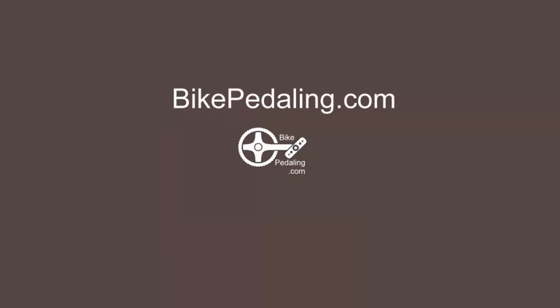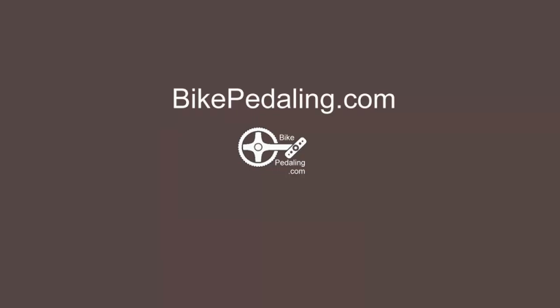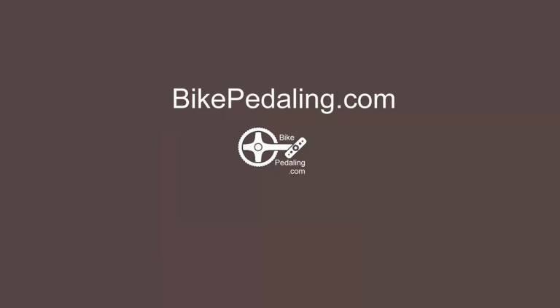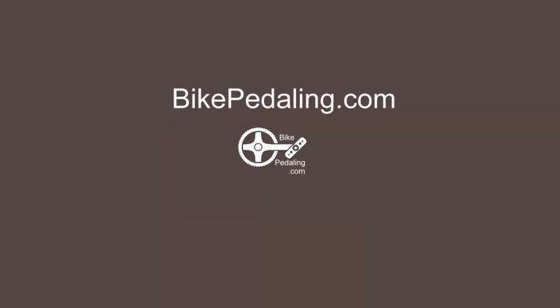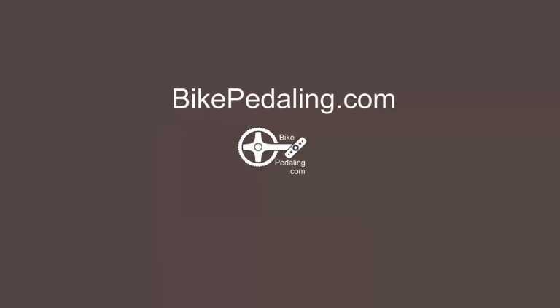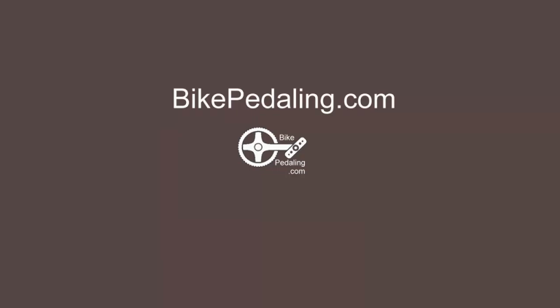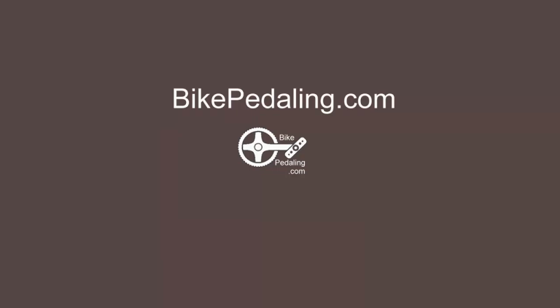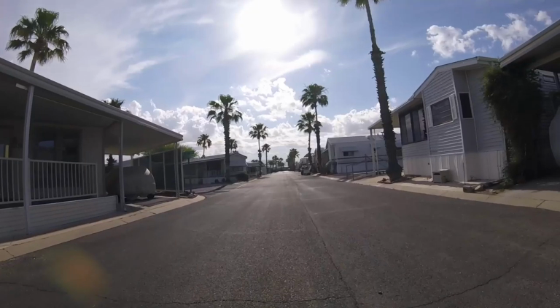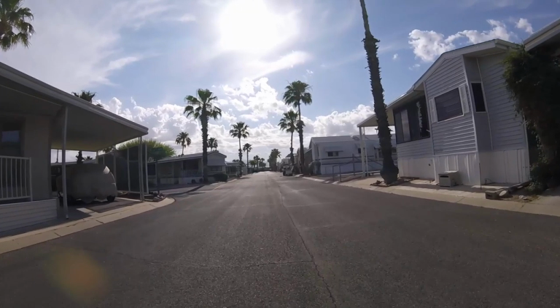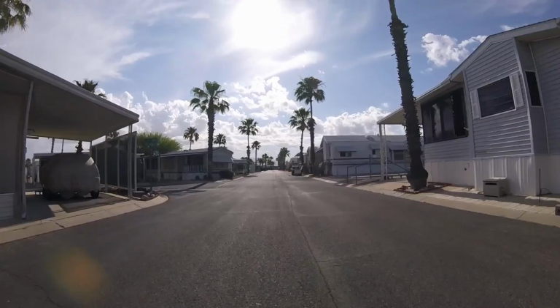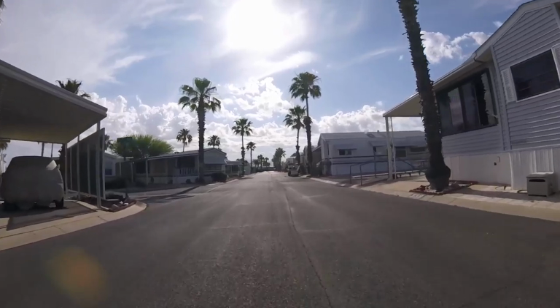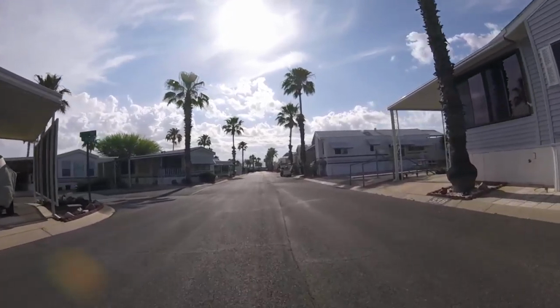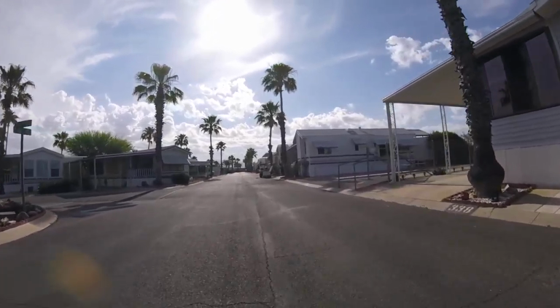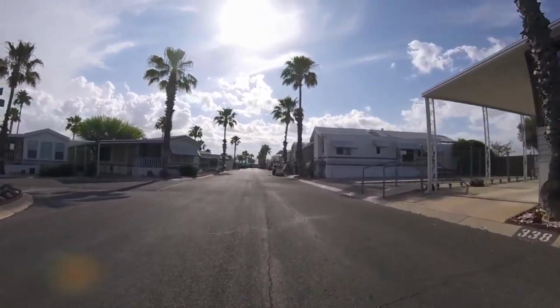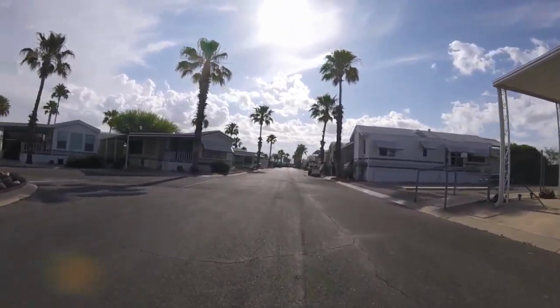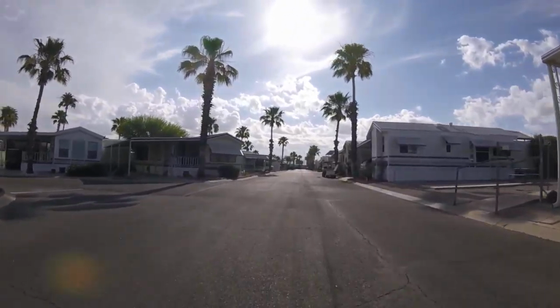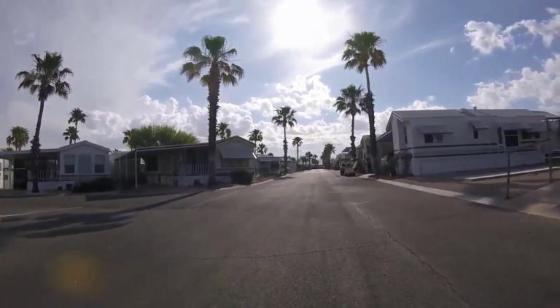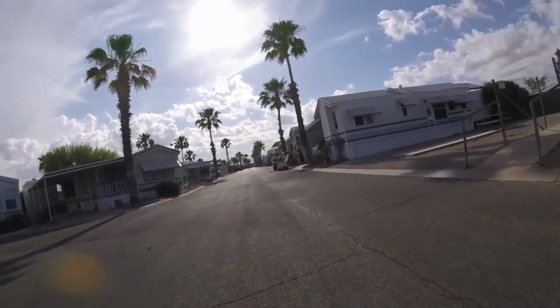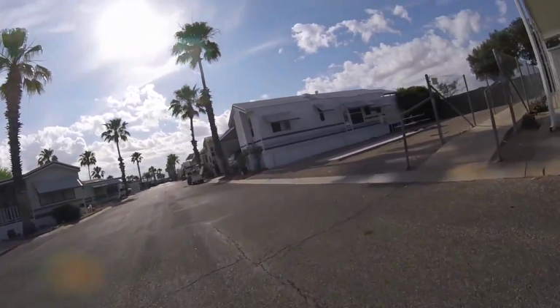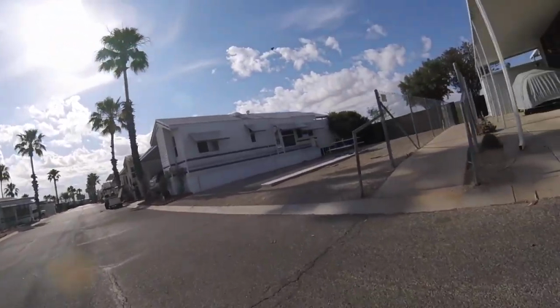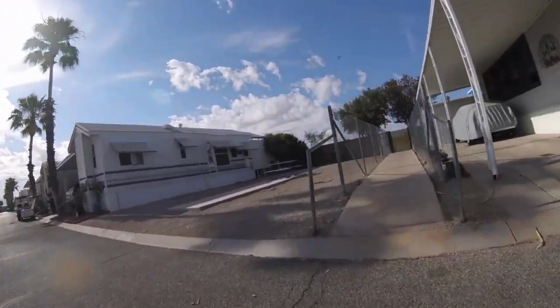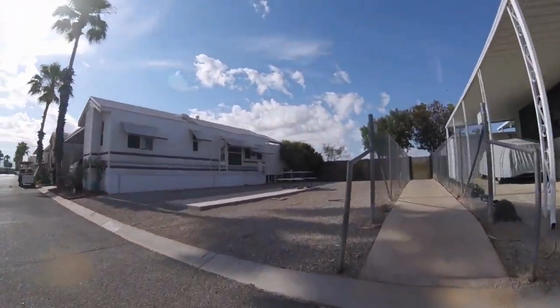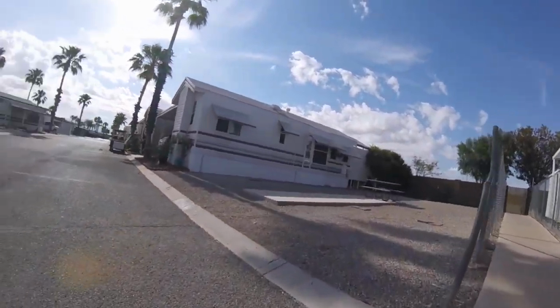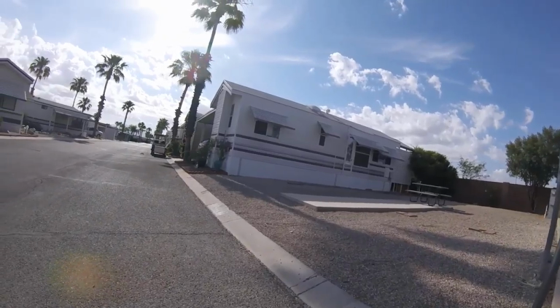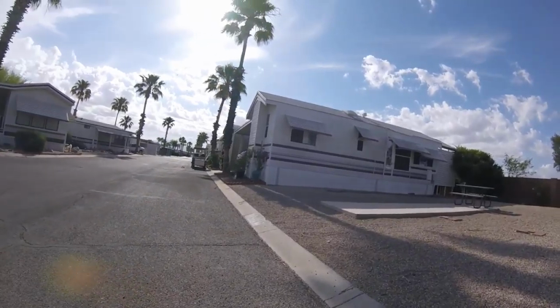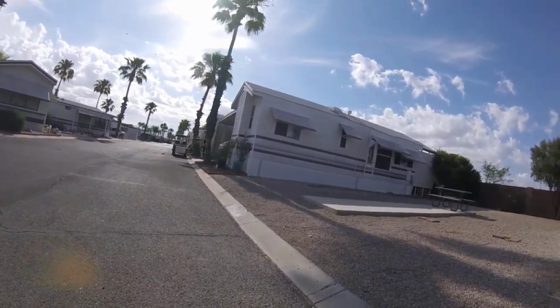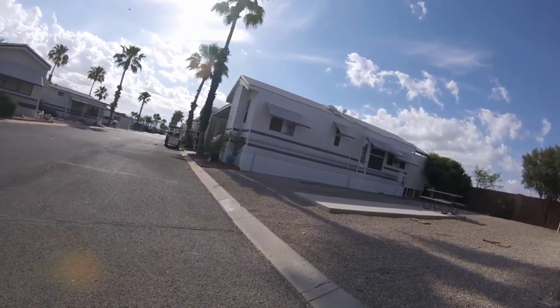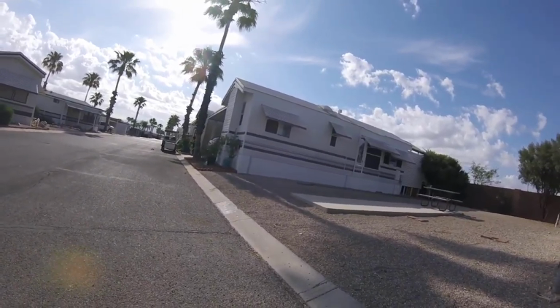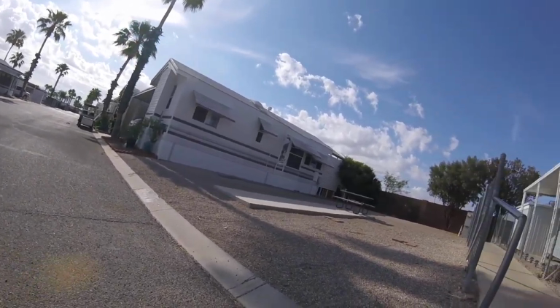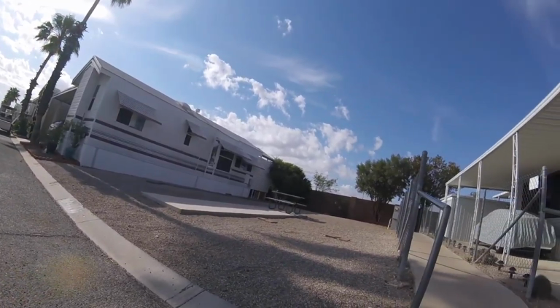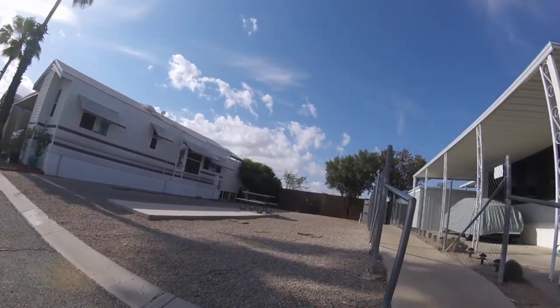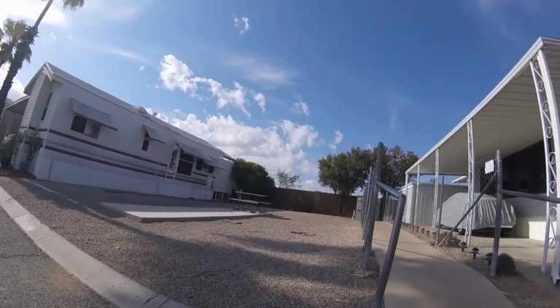Bikepedaling.com. Up here on the right, we're going to come up to a gate that we need to go through. So we need to stop and walk the bike to the gate.